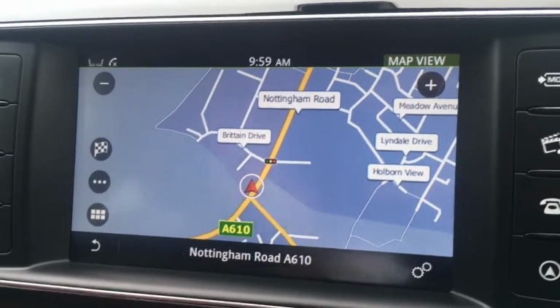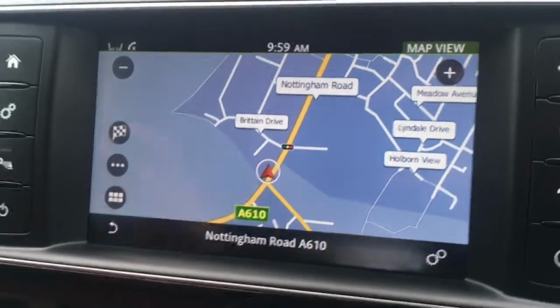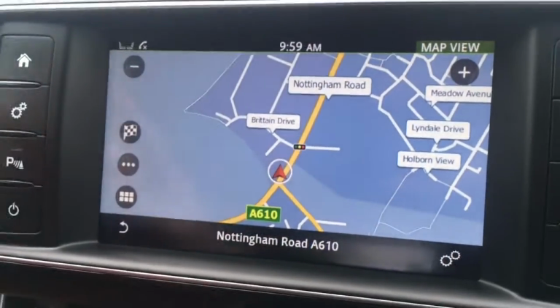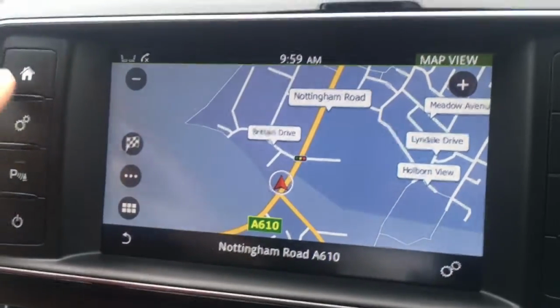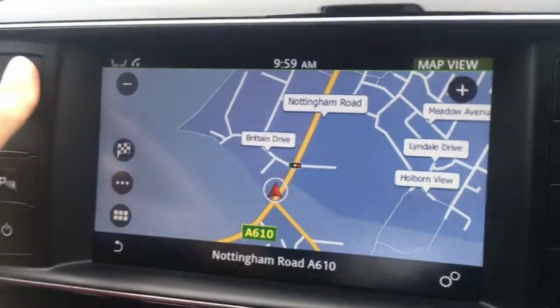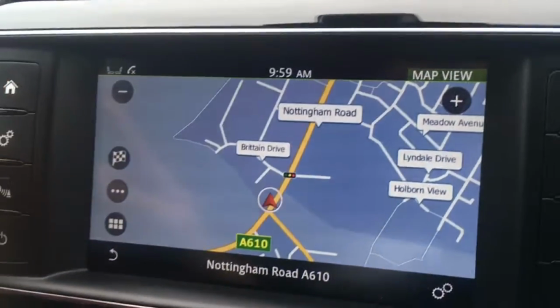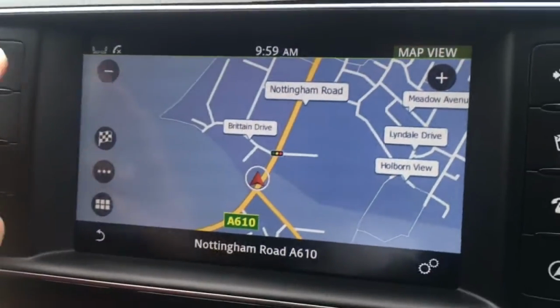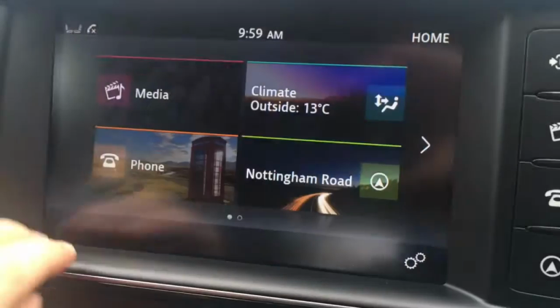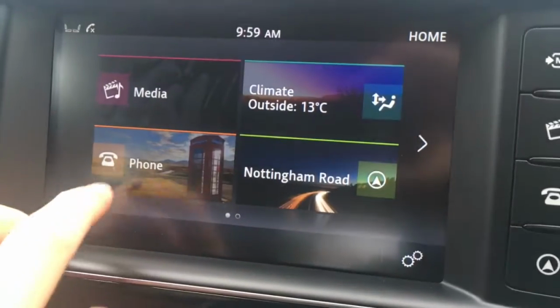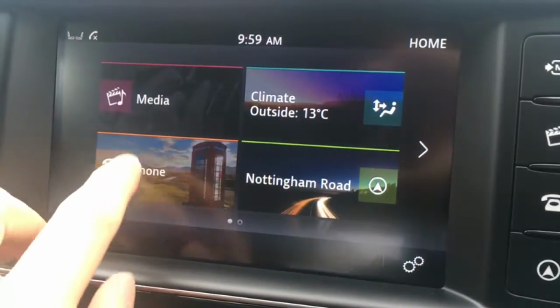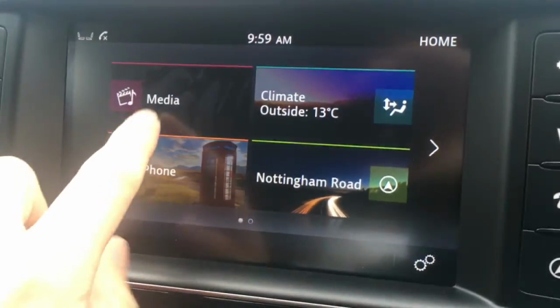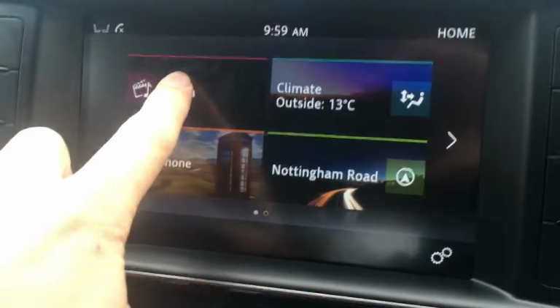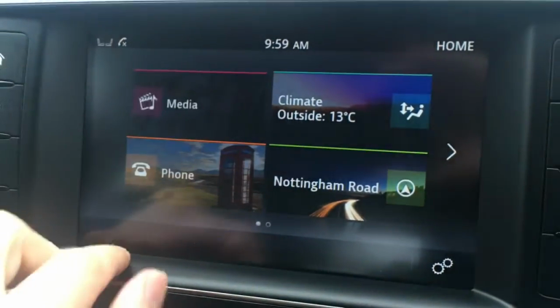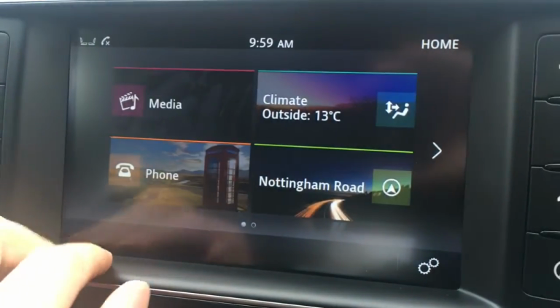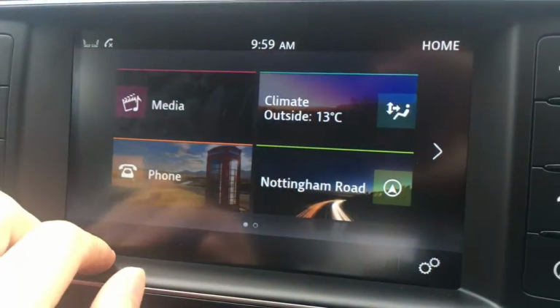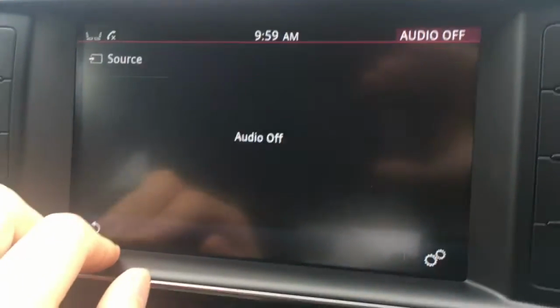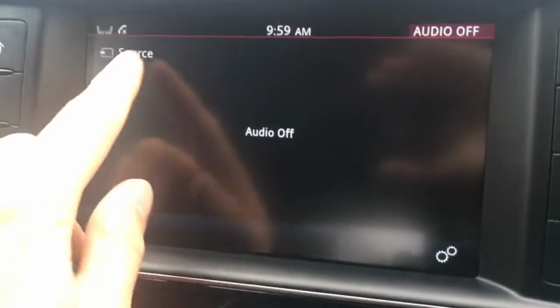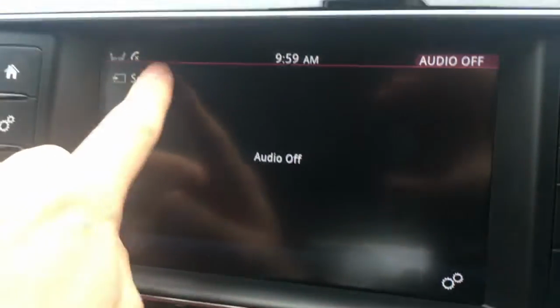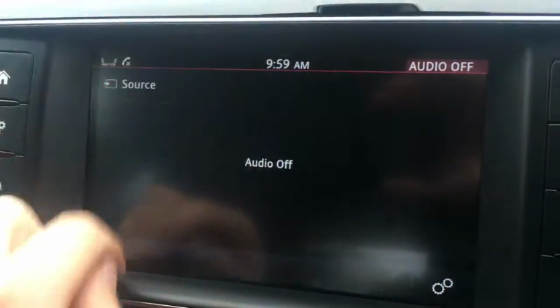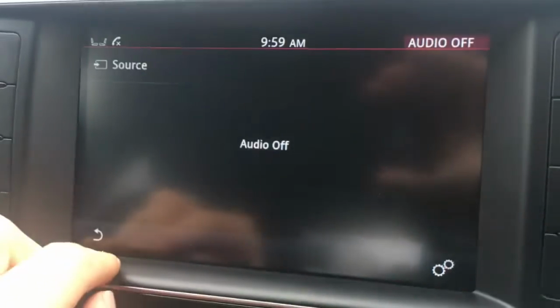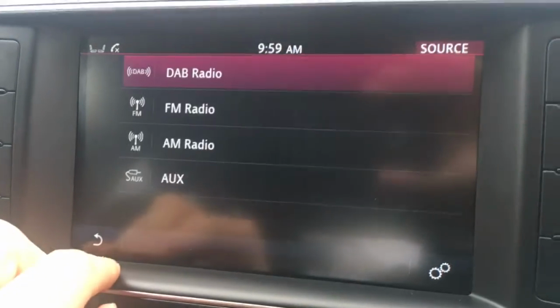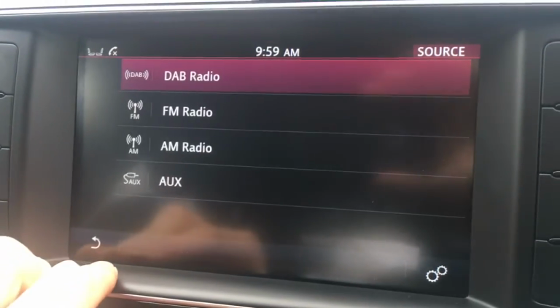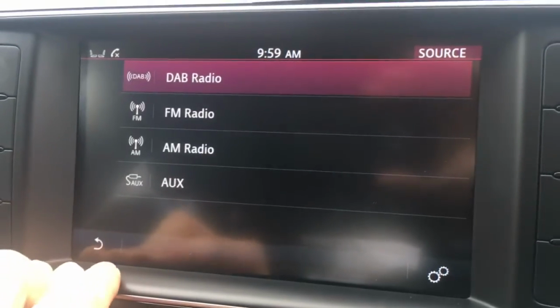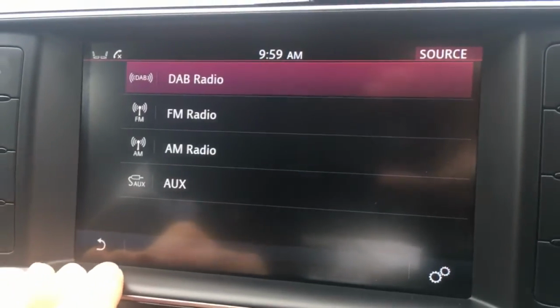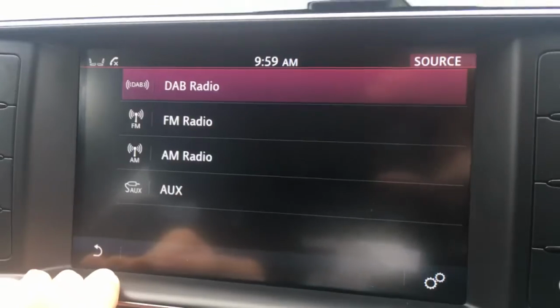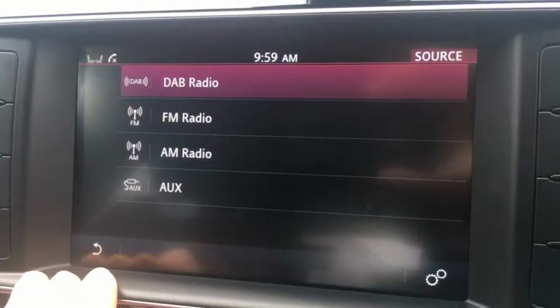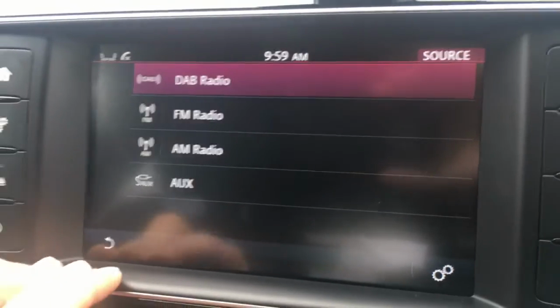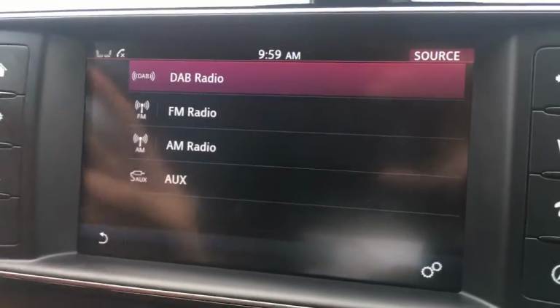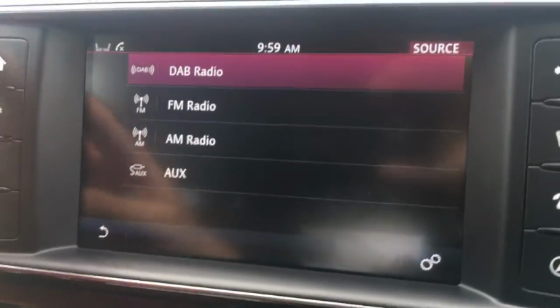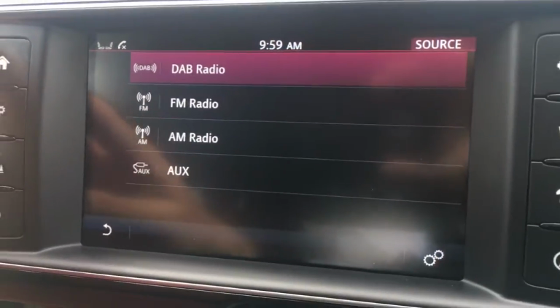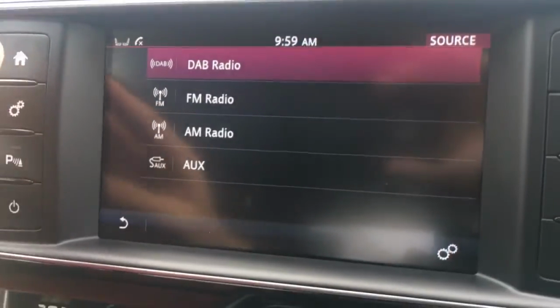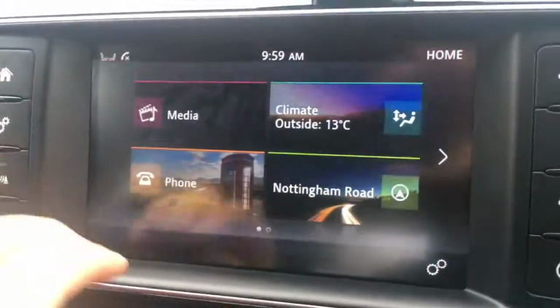It's a great size, it's in colour, it's lovely and clear. If I go to media and then to source — it's off at the minute just so you can hear me — but you'll see we've got DAB digital radio.